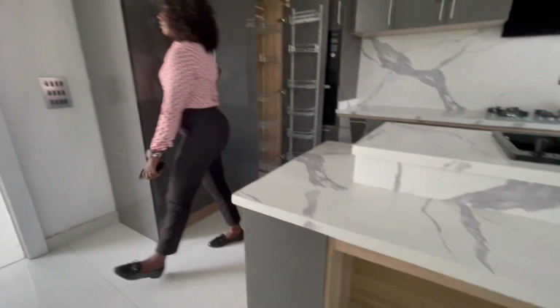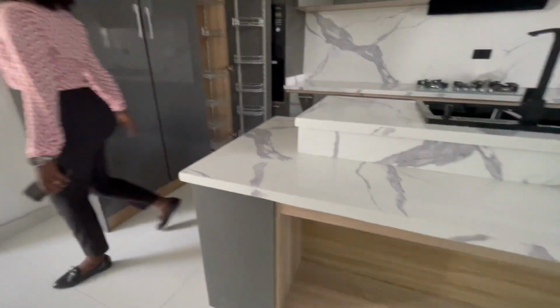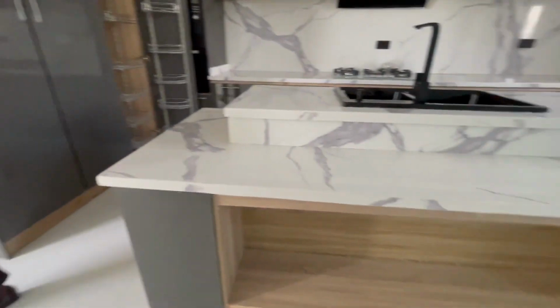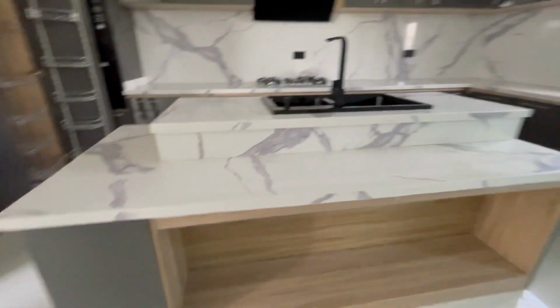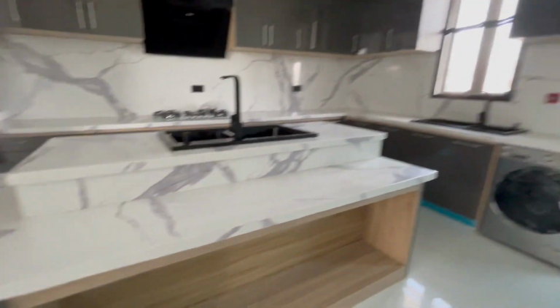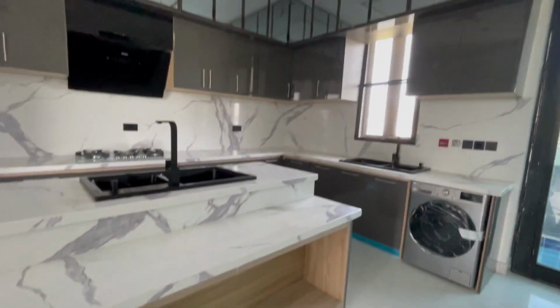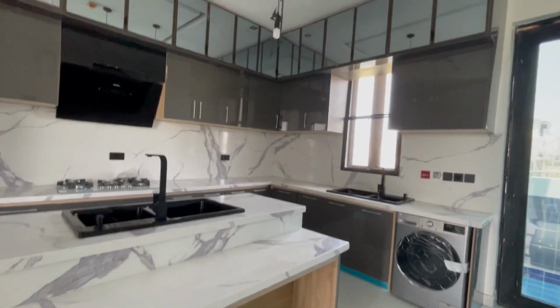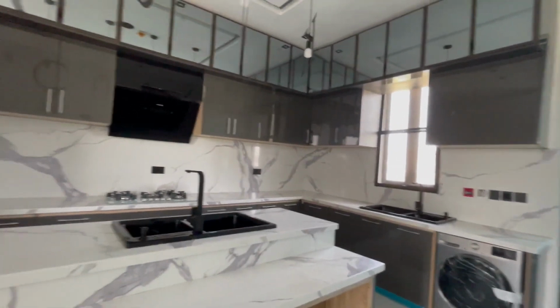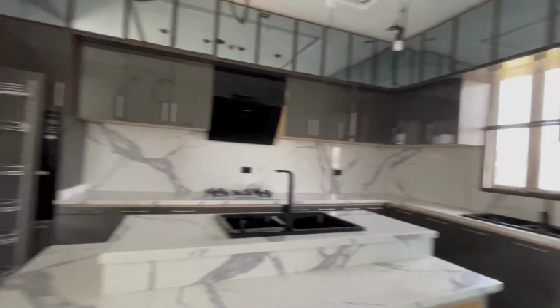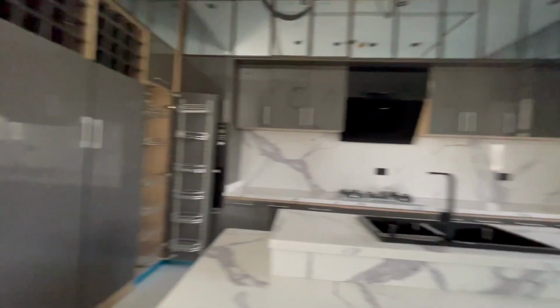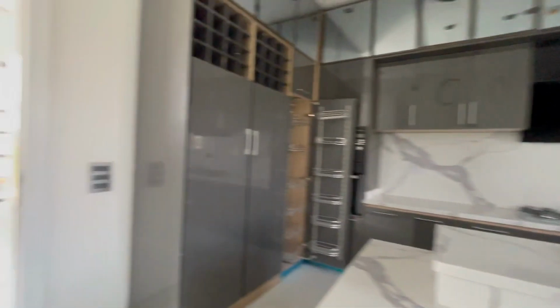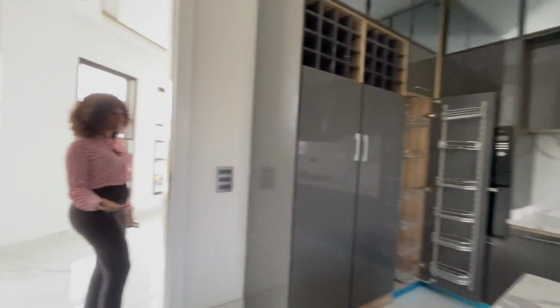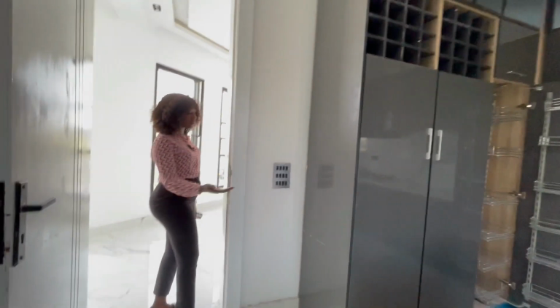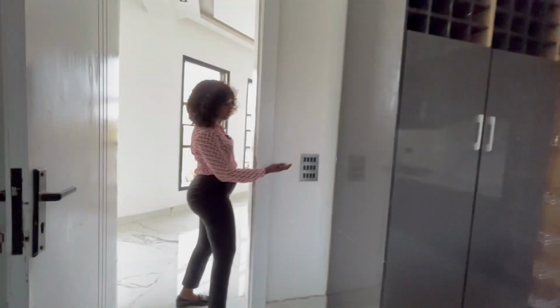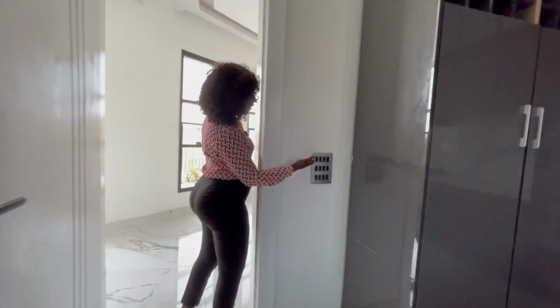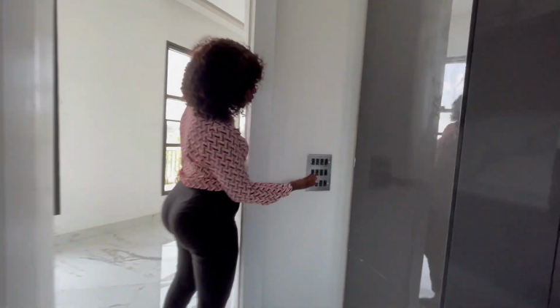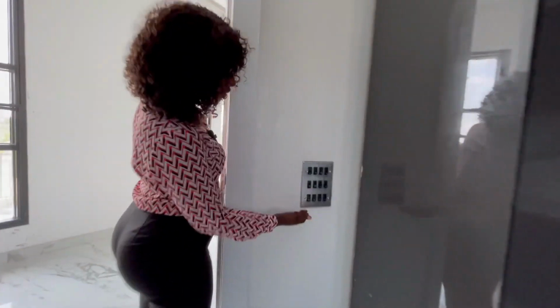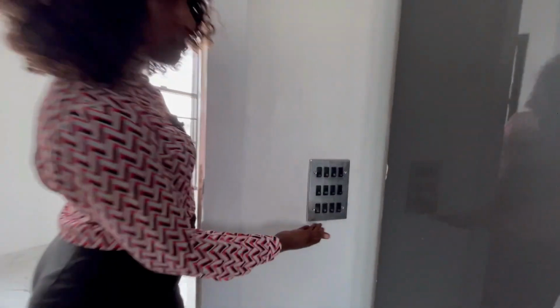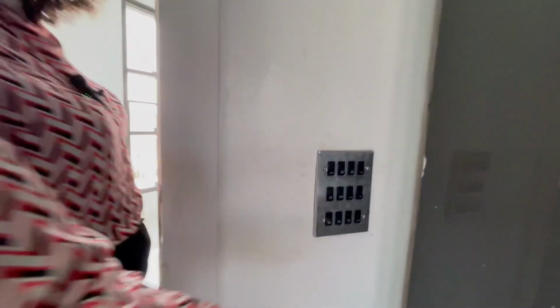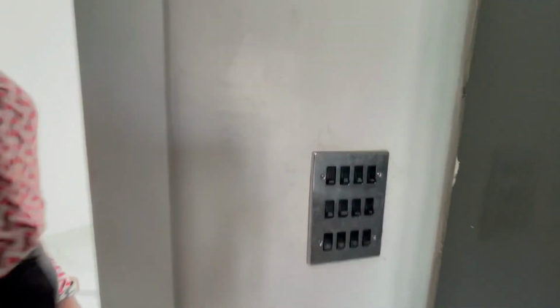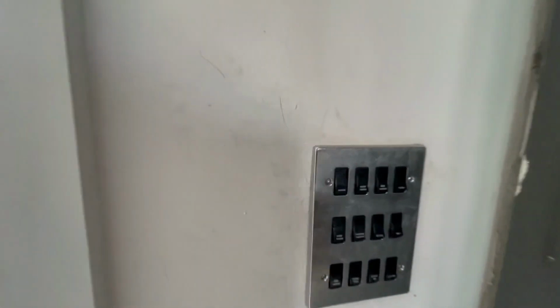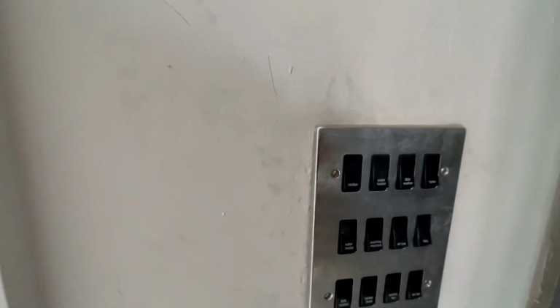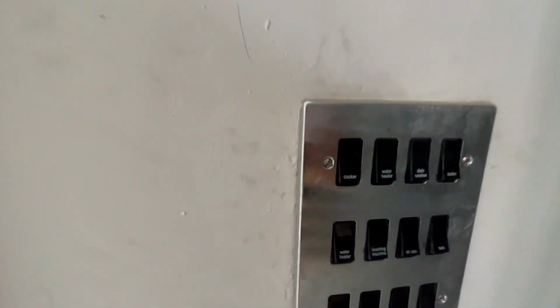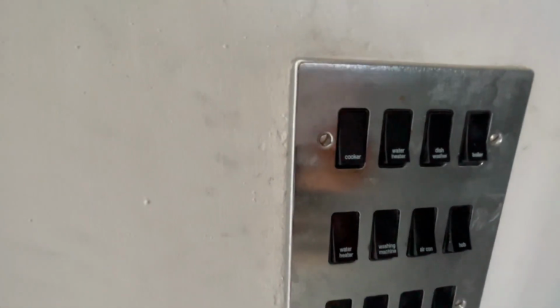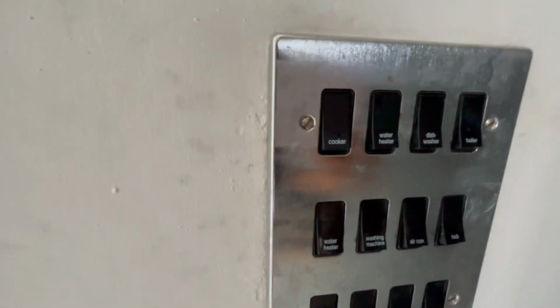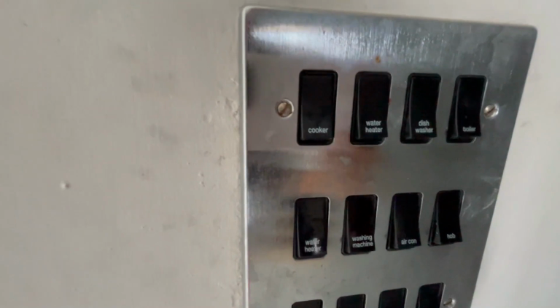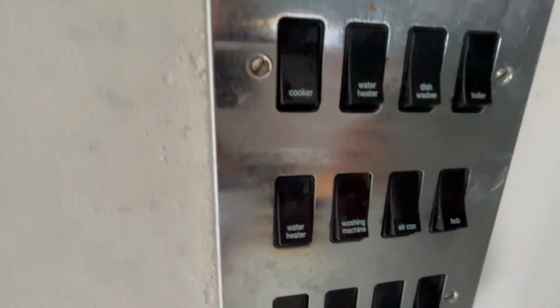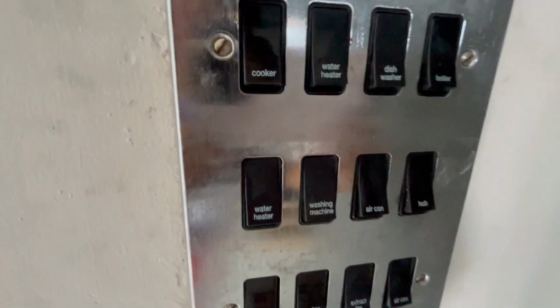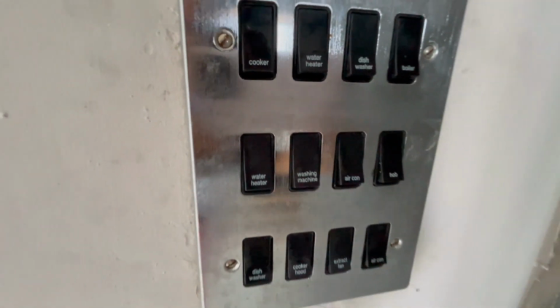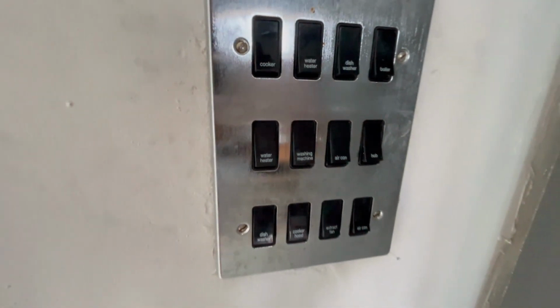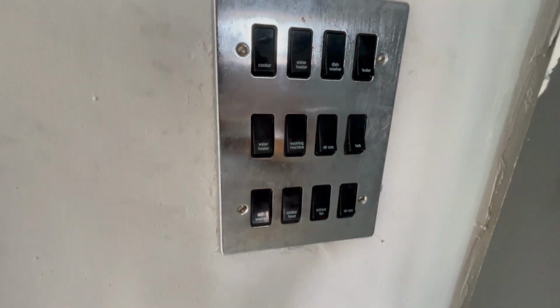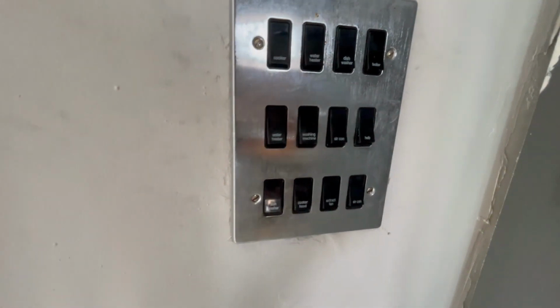I forgot to mention — the house is an automated house. We have switches for each of the fittings and each of the kitchen appliances.